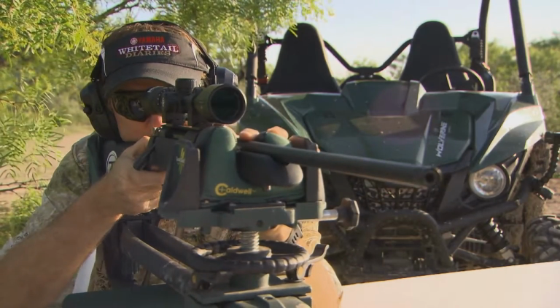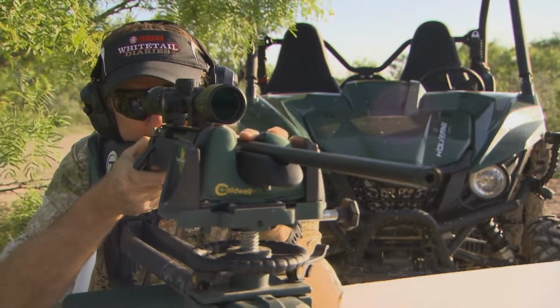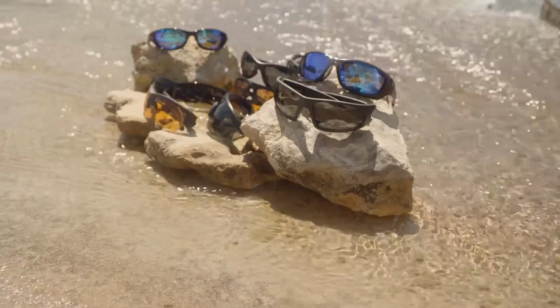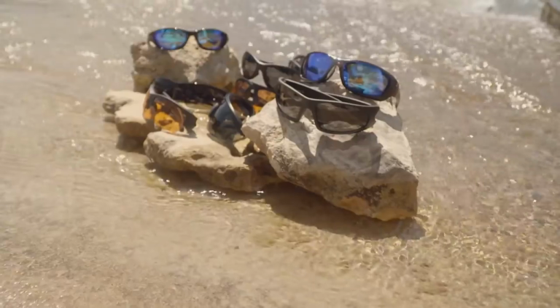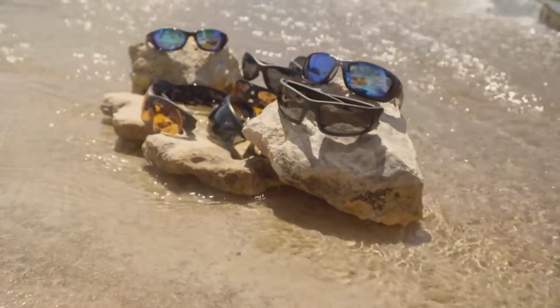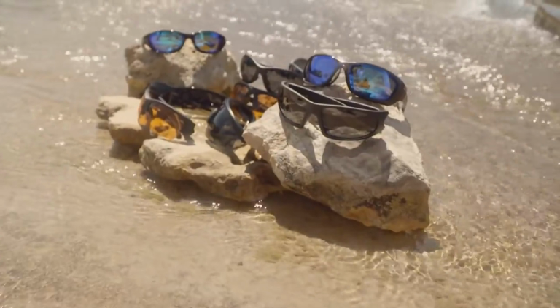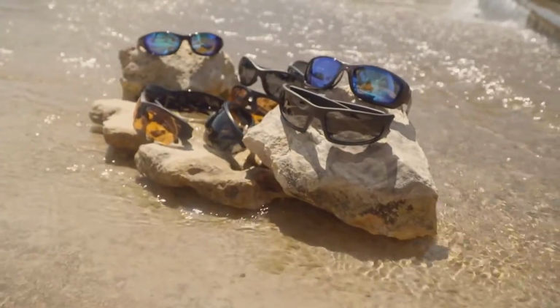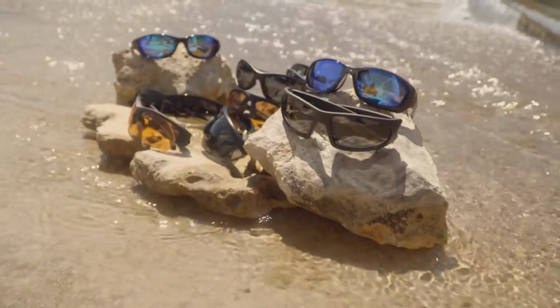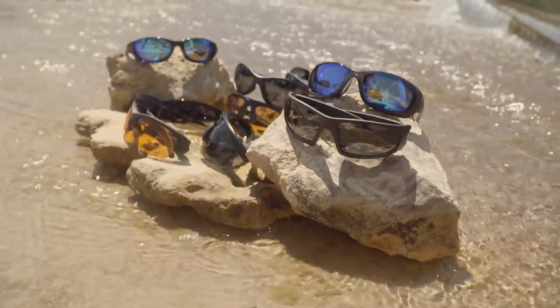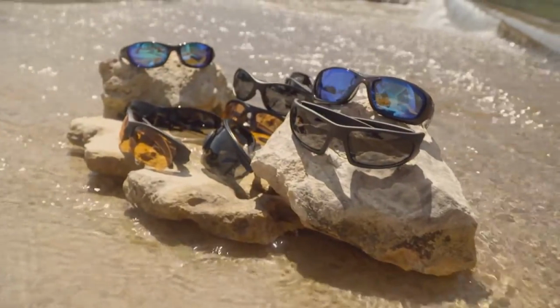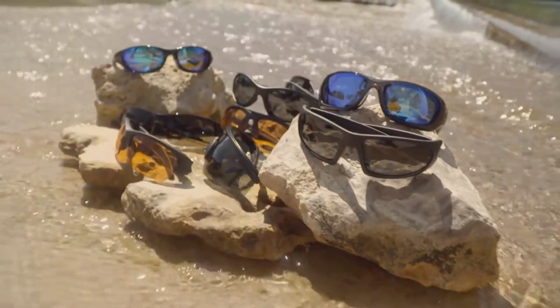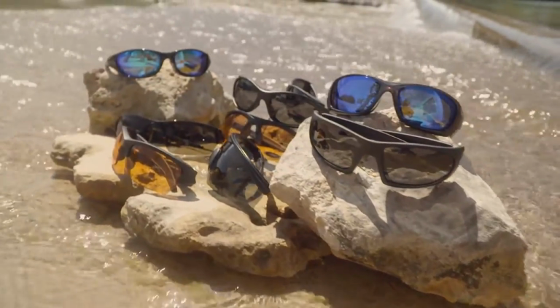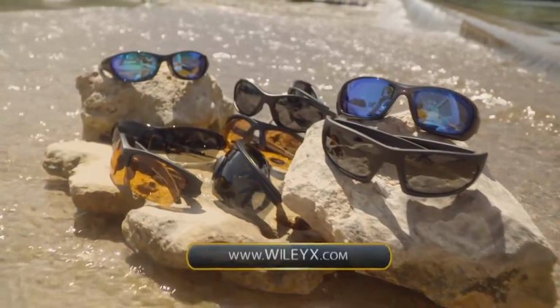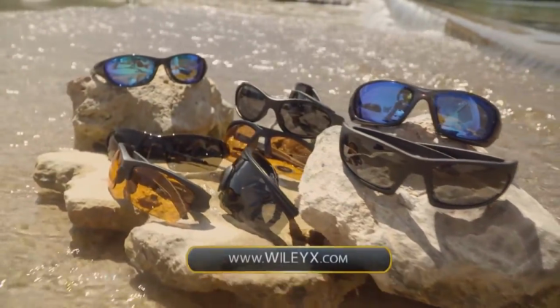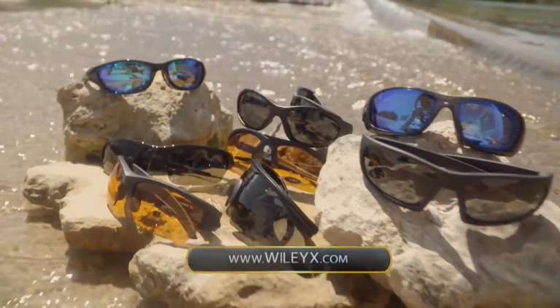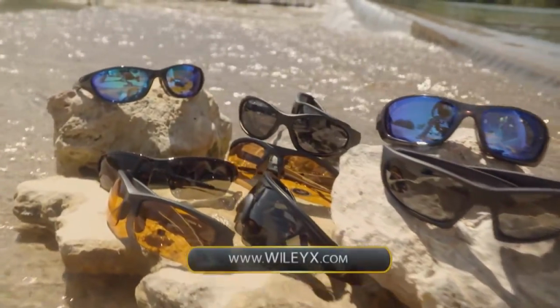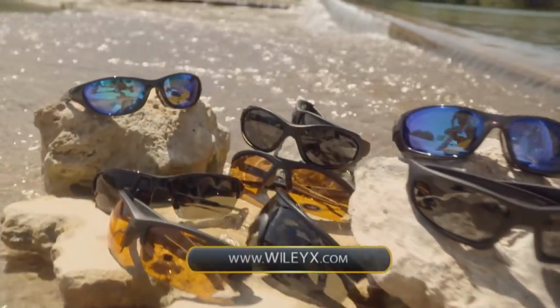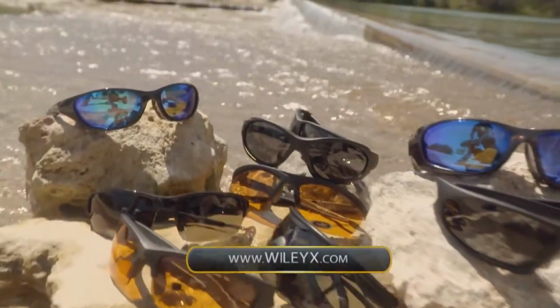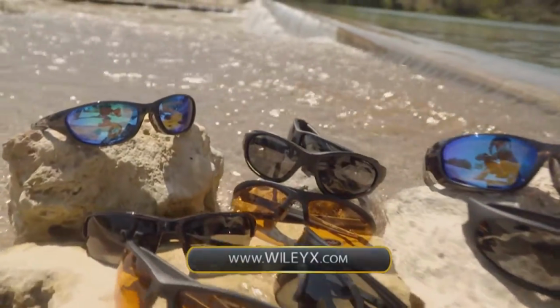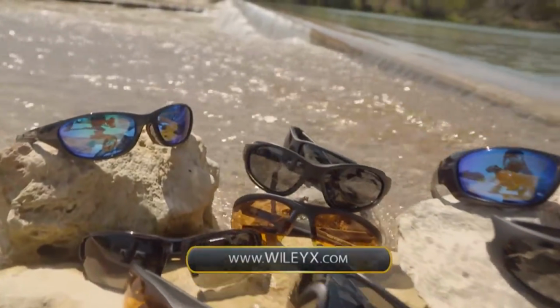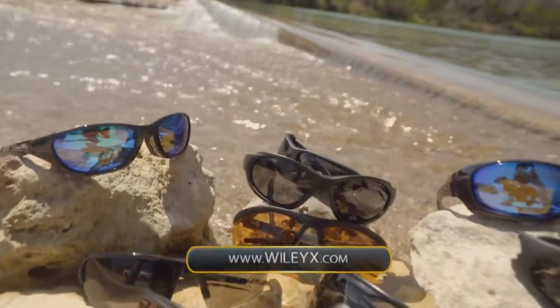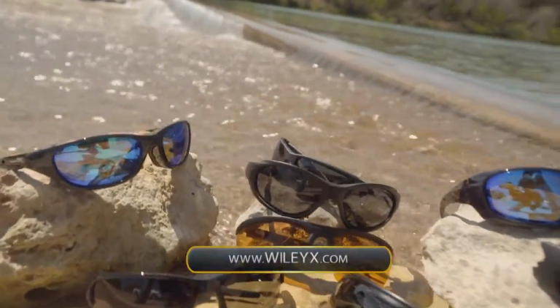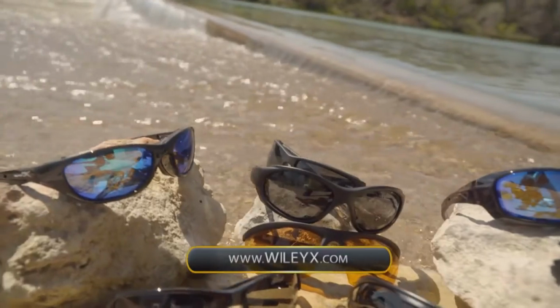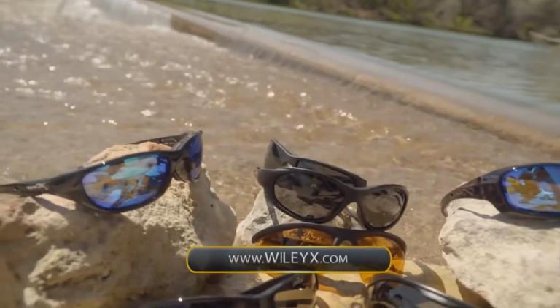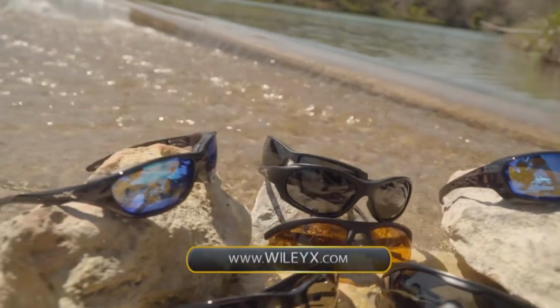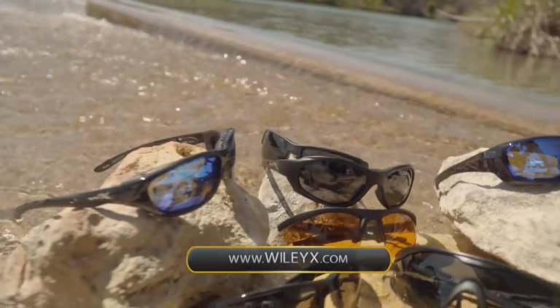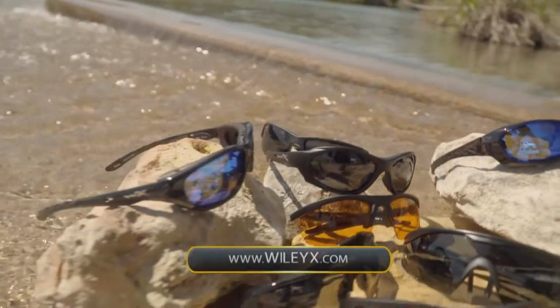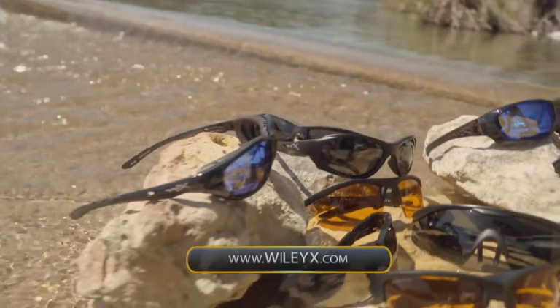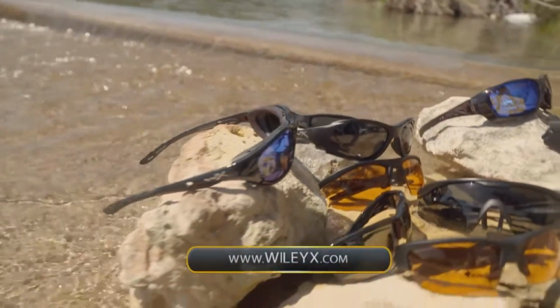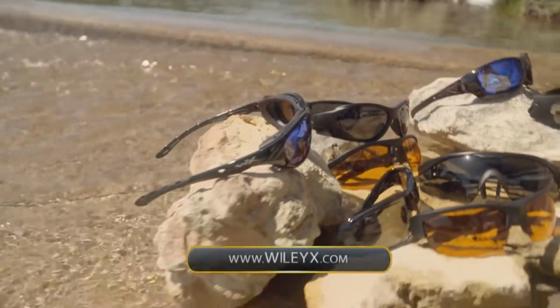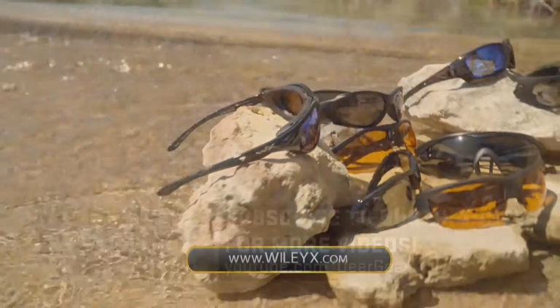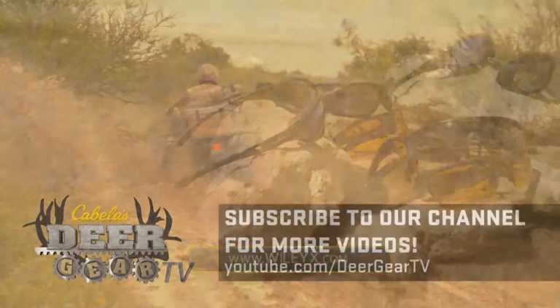To browse Wiley X's full line of protective eyewear, check out their website at WileyX.com. And remember, if you want to be the best, you've got to wear the best.